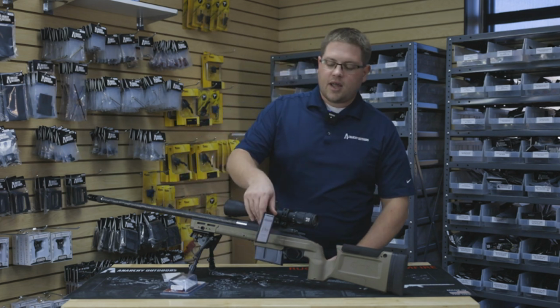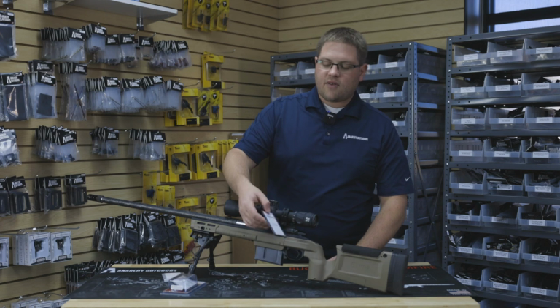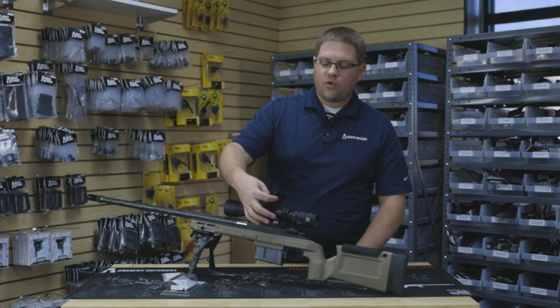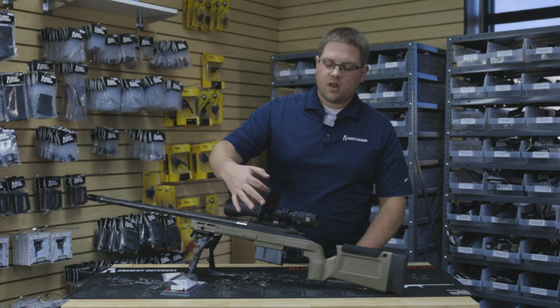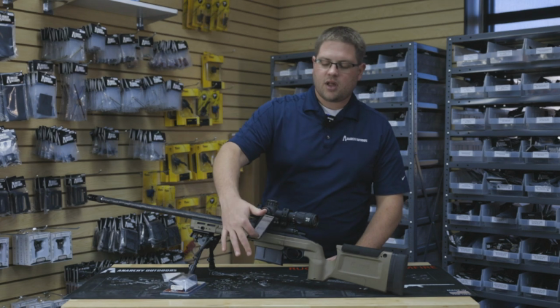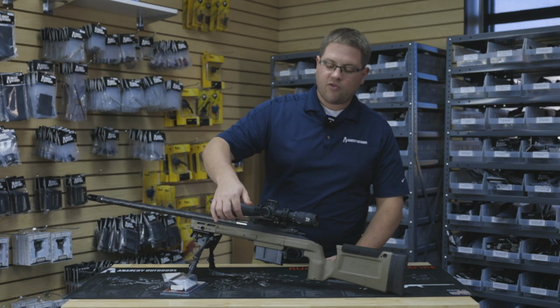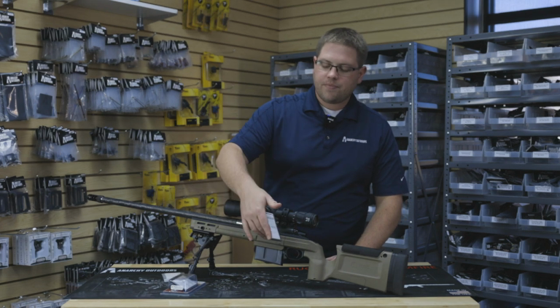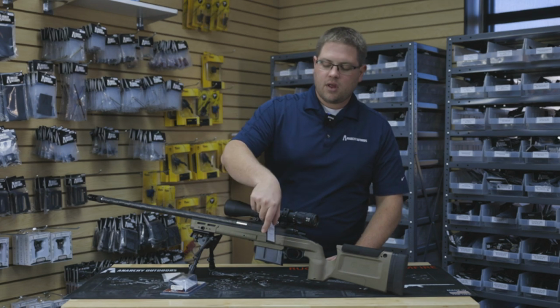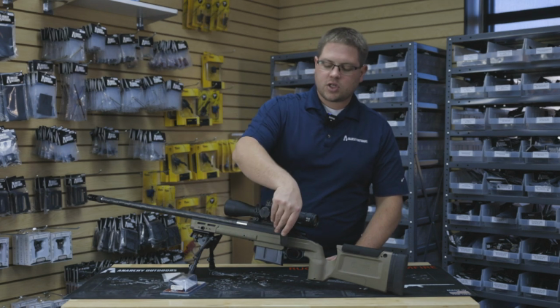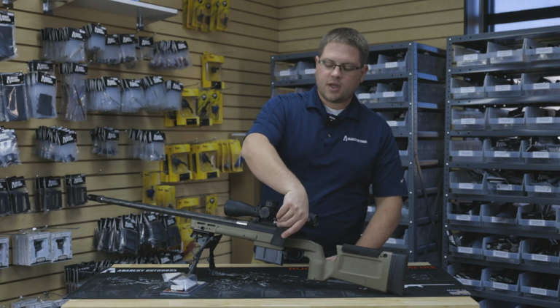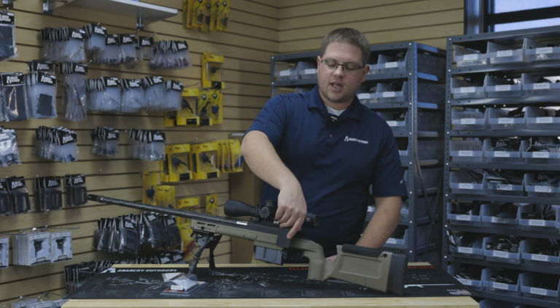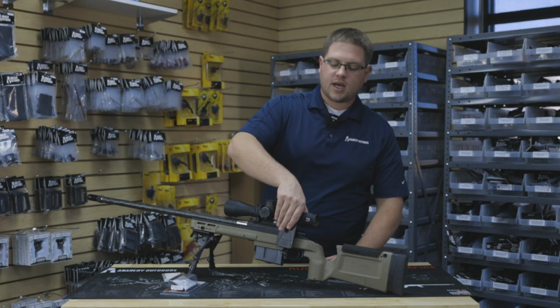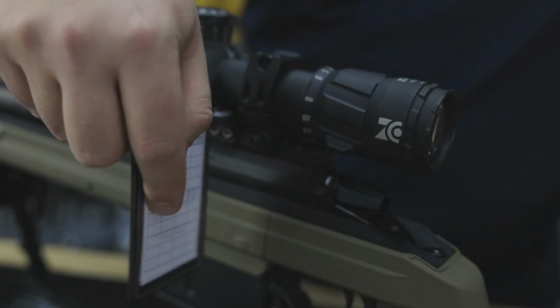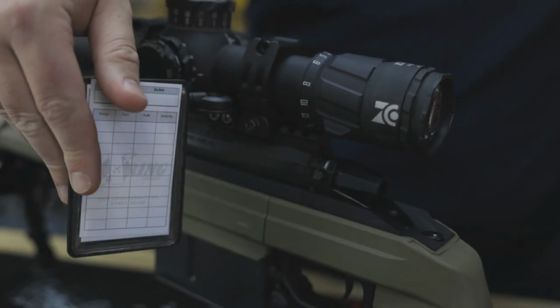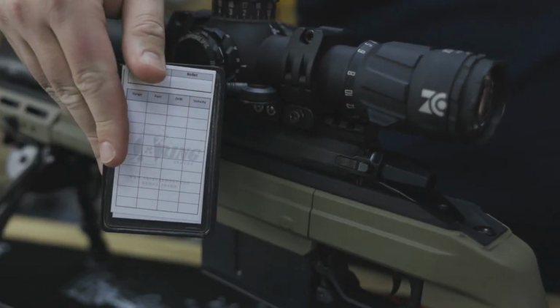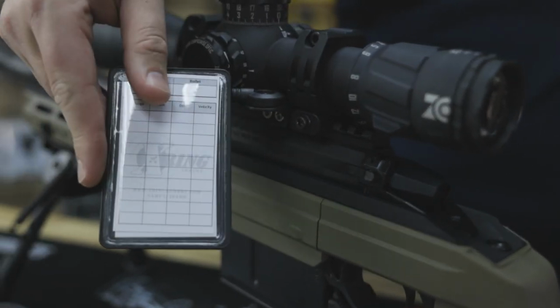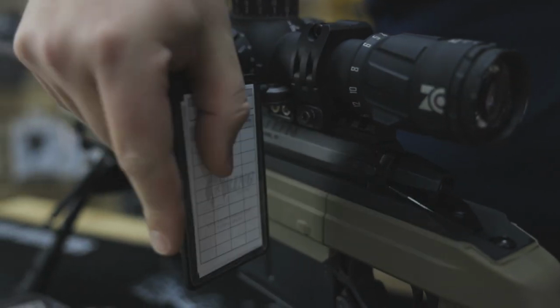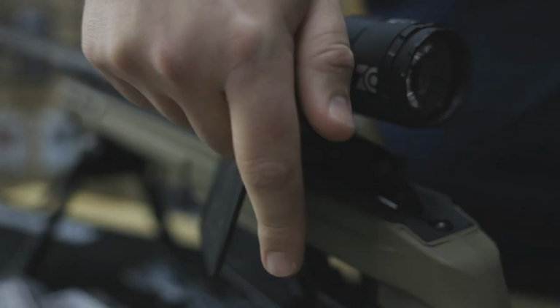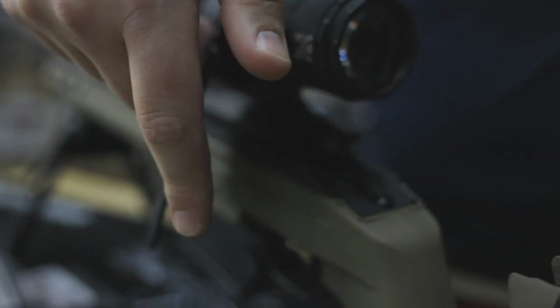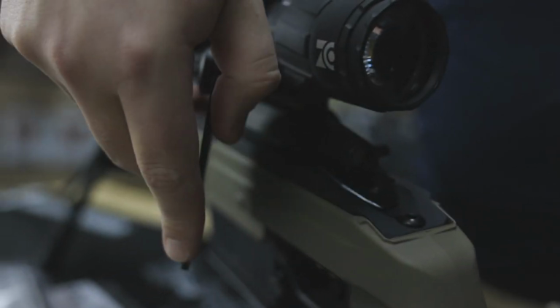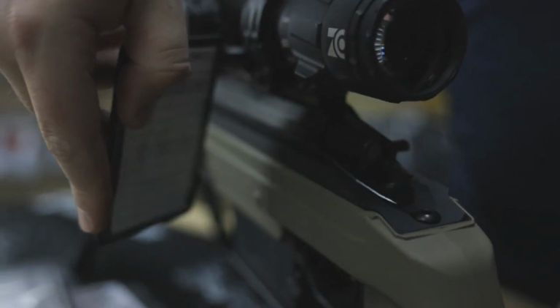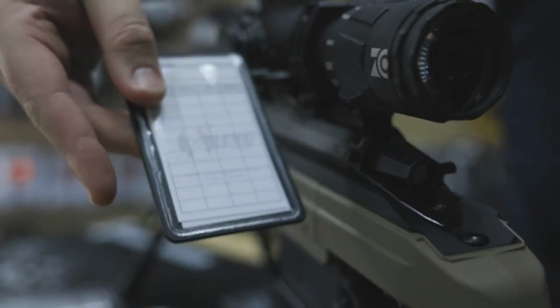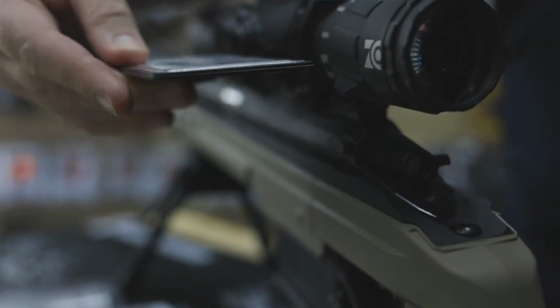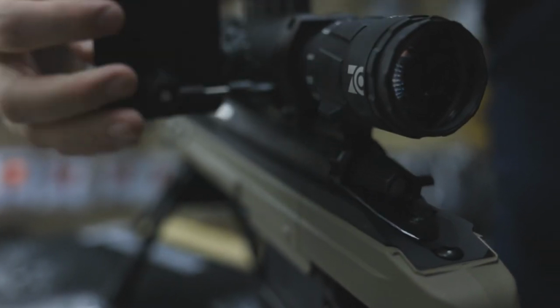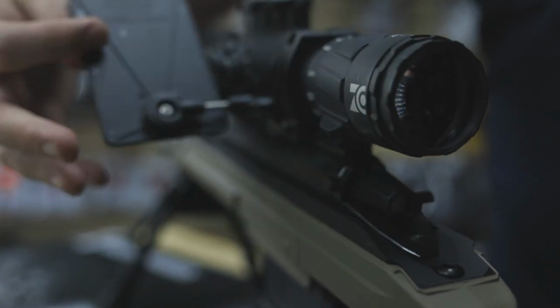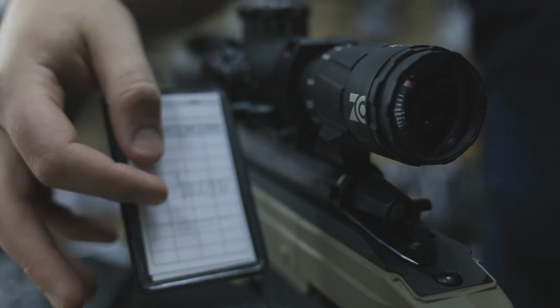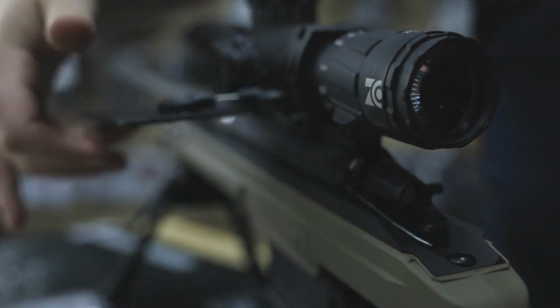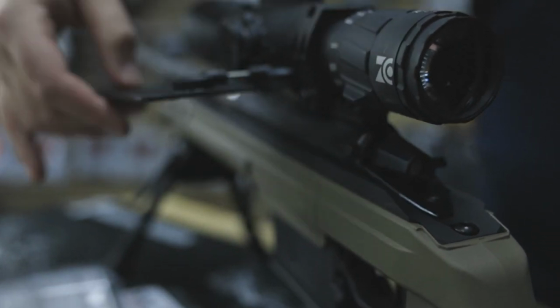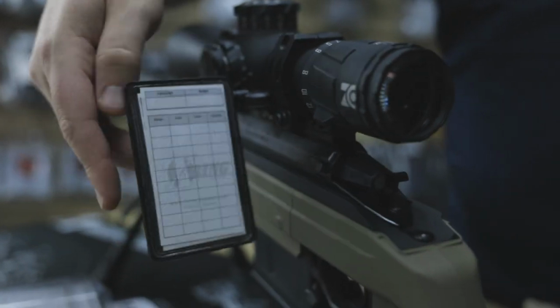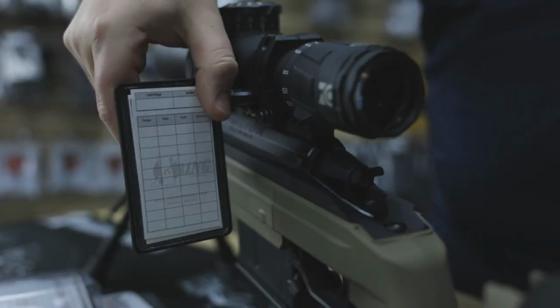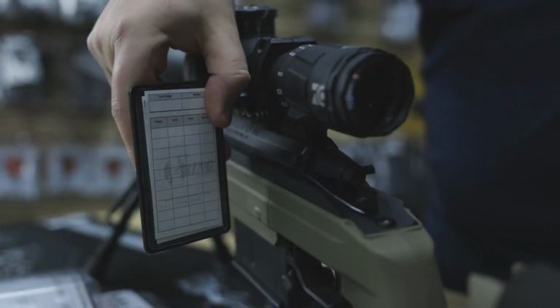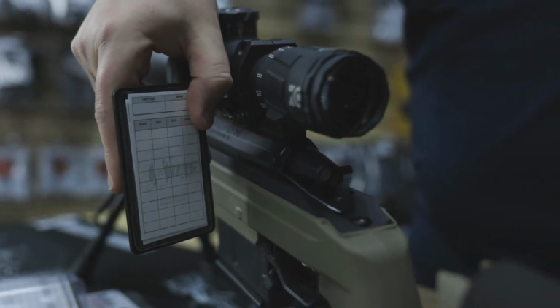It is fully movable. It also swings in and tucks tight against the rifle. So it's got a lot of functionality and ability to move it around and put it exactly where you would want it.